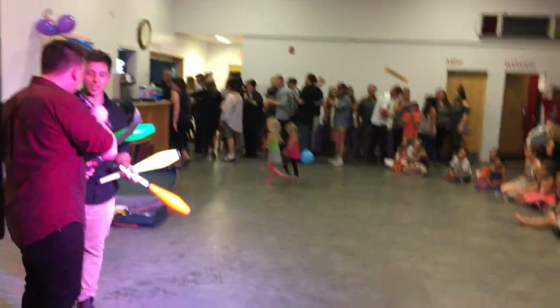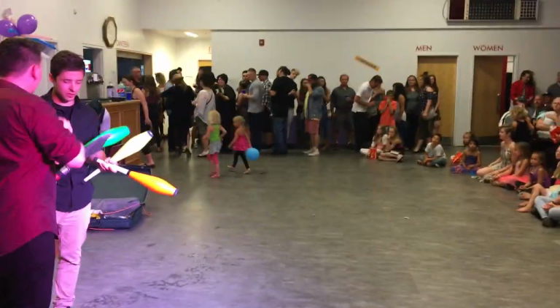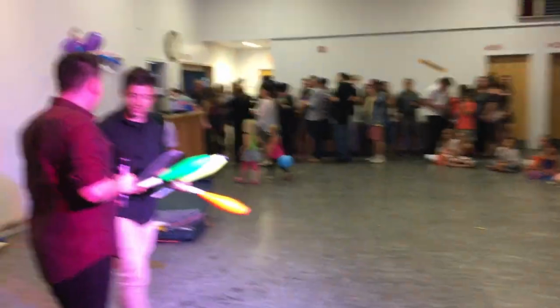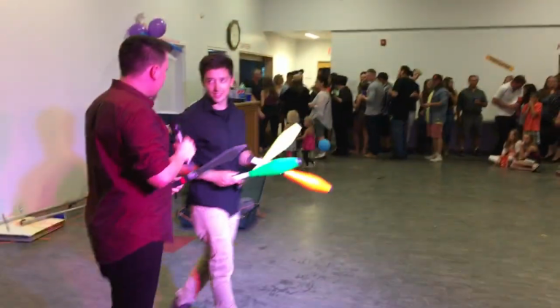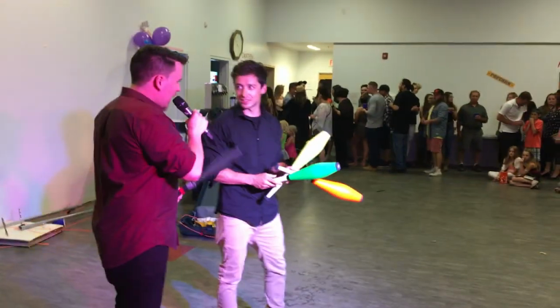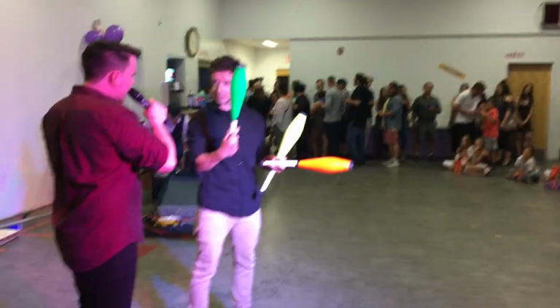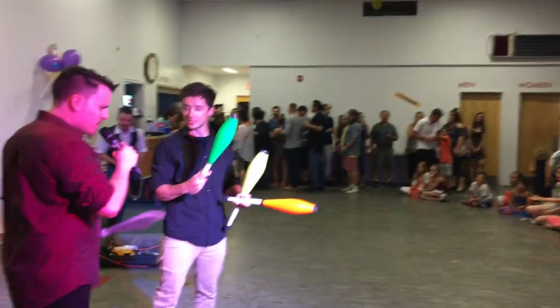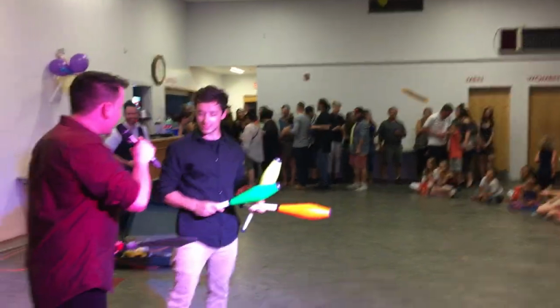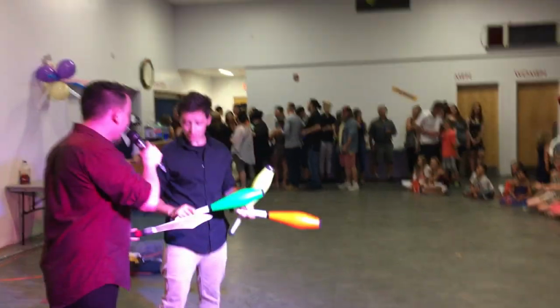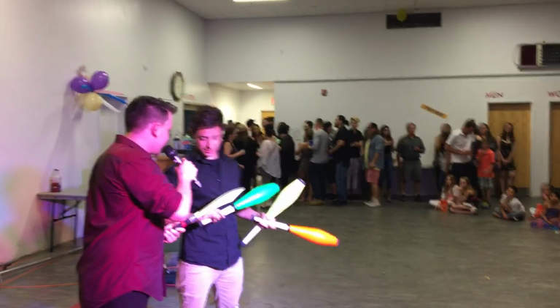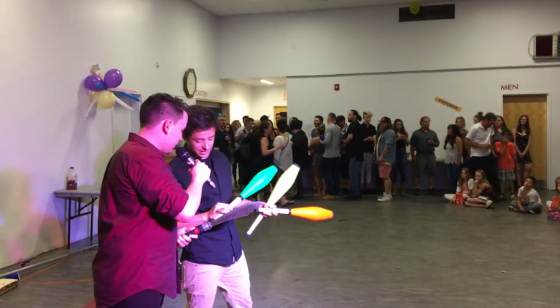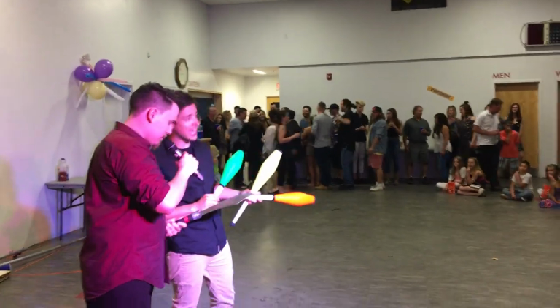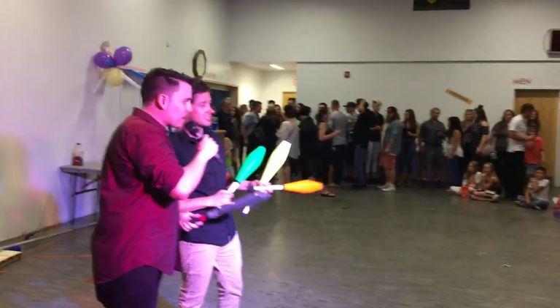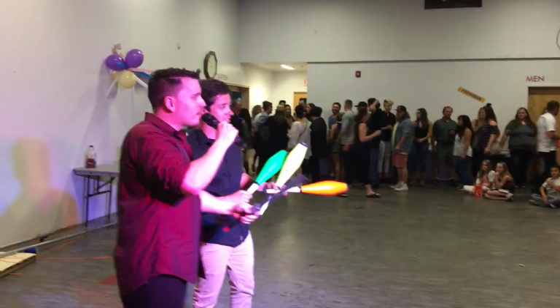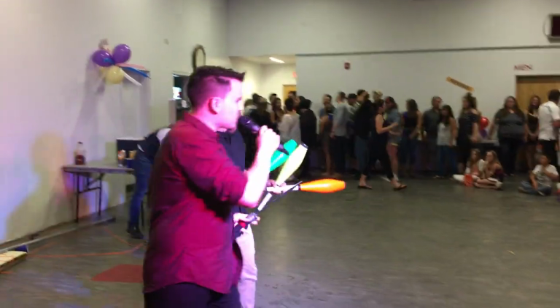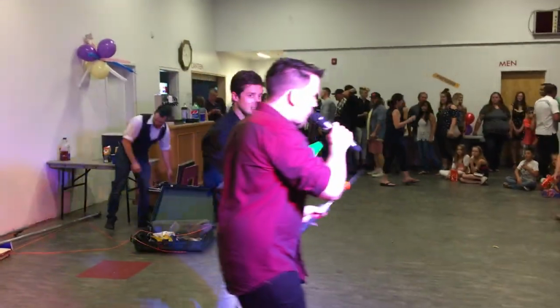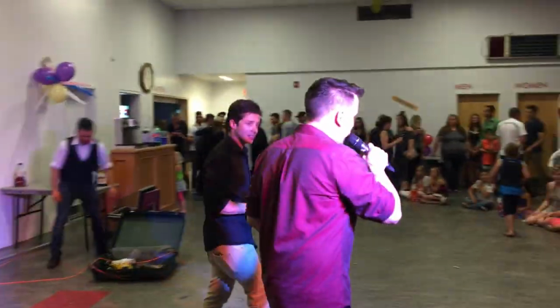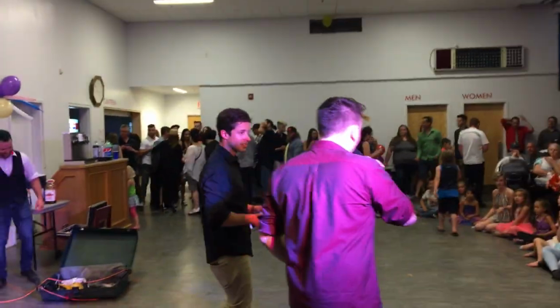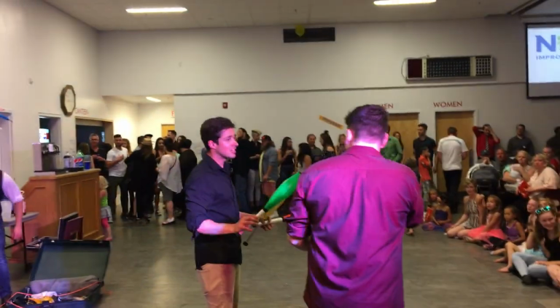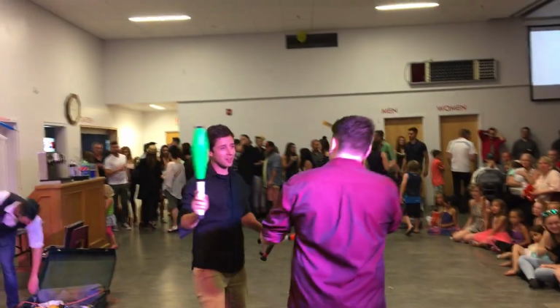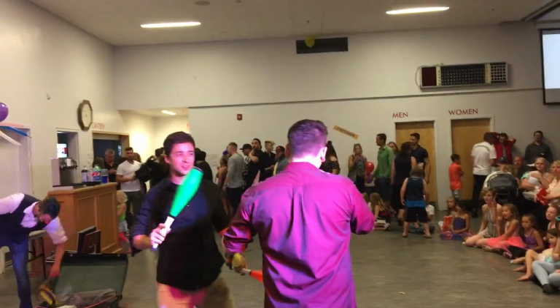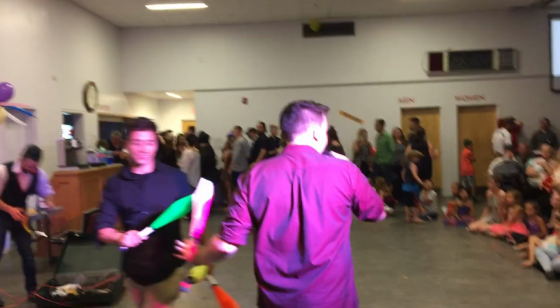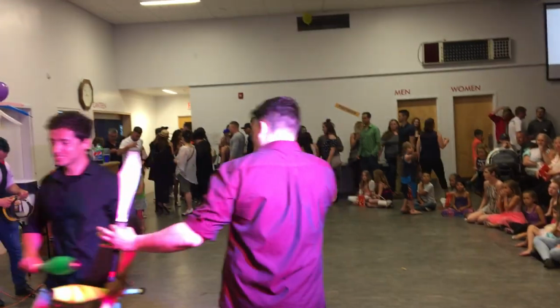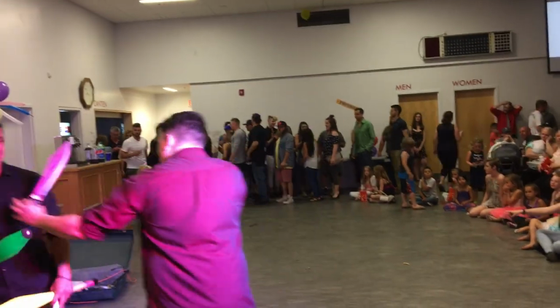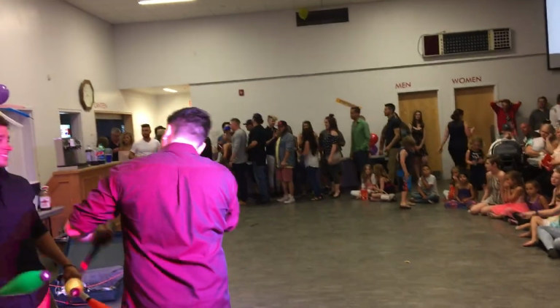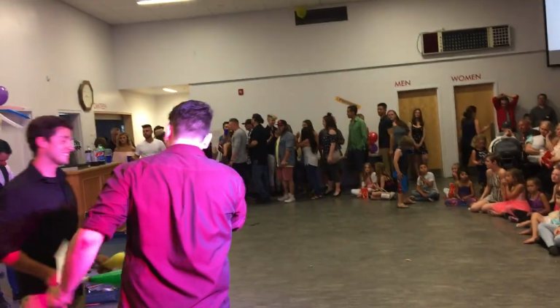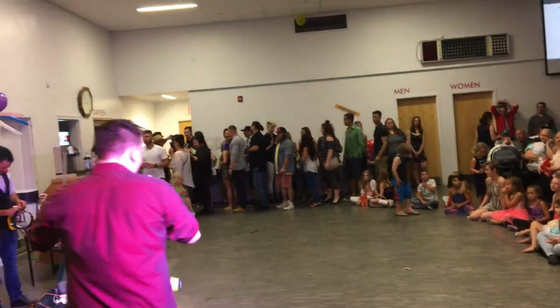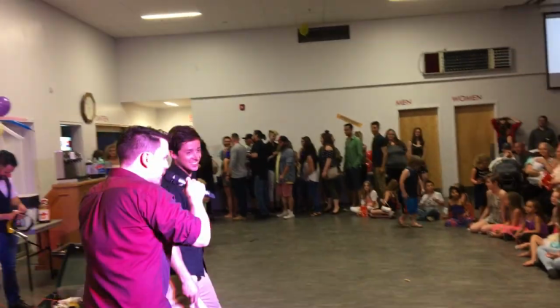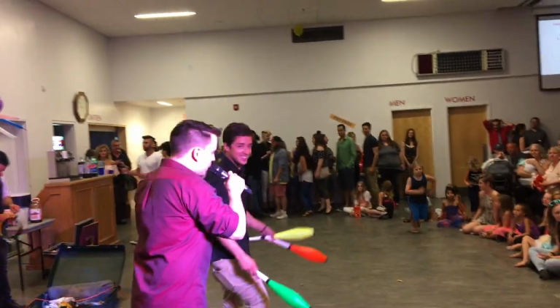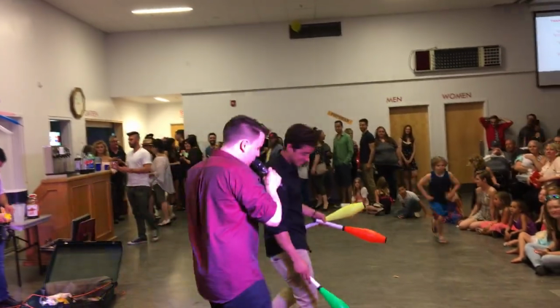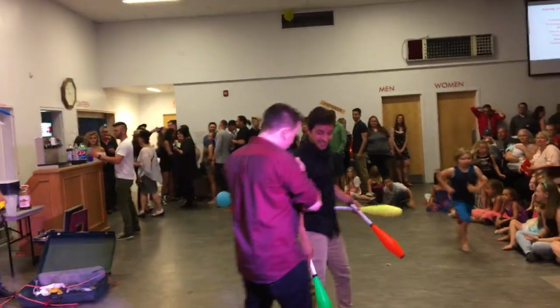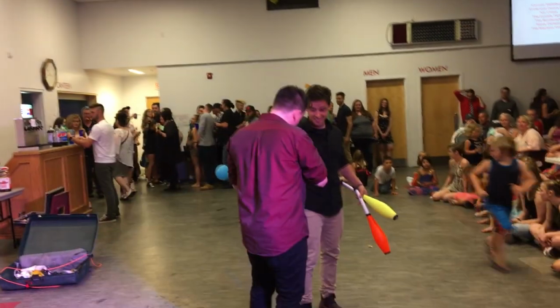Yeah, Isaac did it. We should too. Okay, we've never done this before either. So how about this? I'm going to teach Pedro how a juggler learns to juggle a knife.